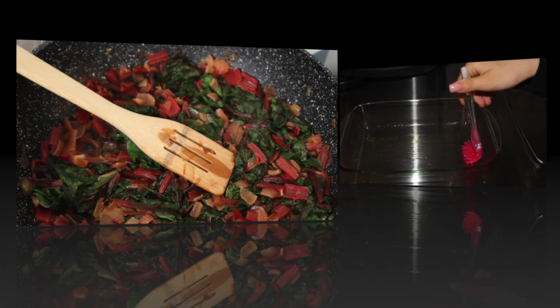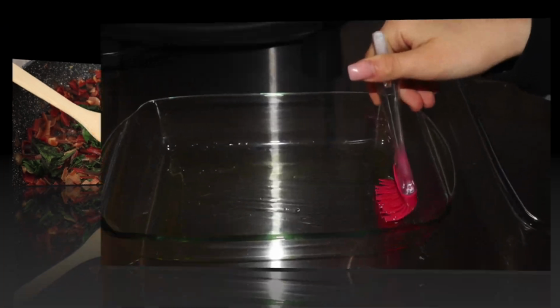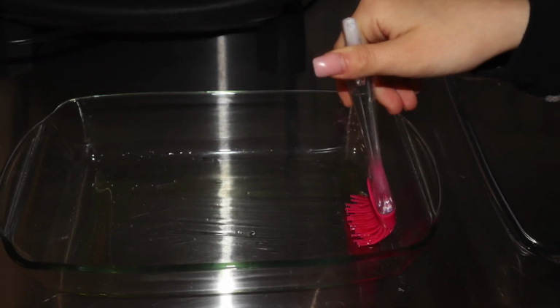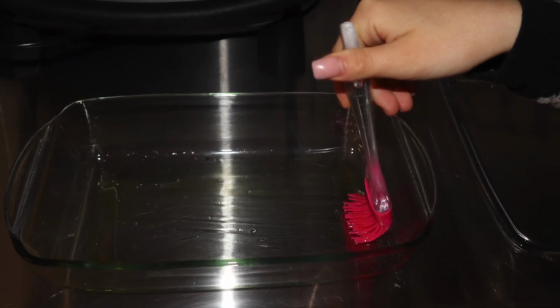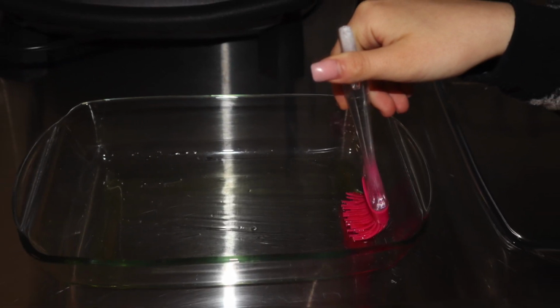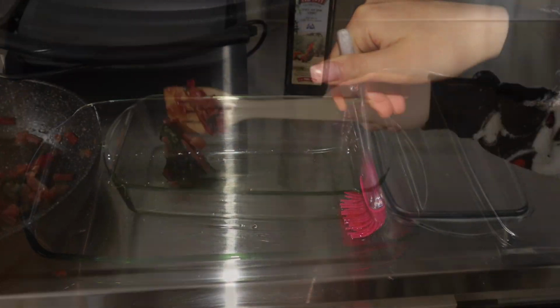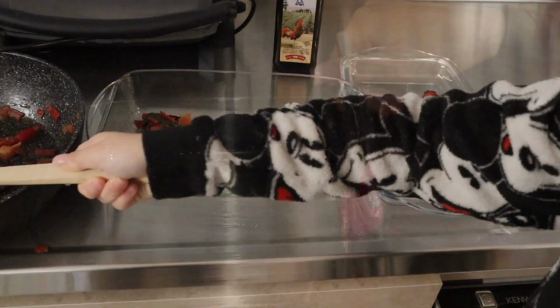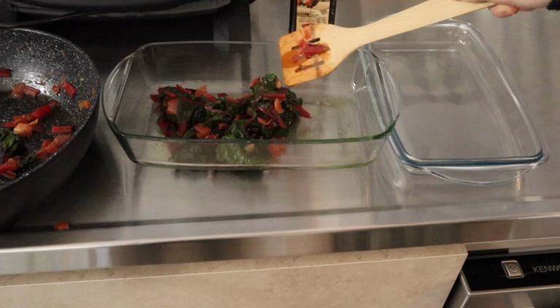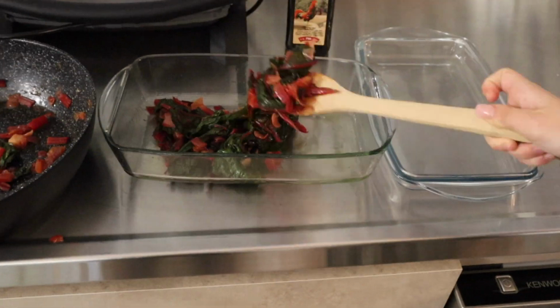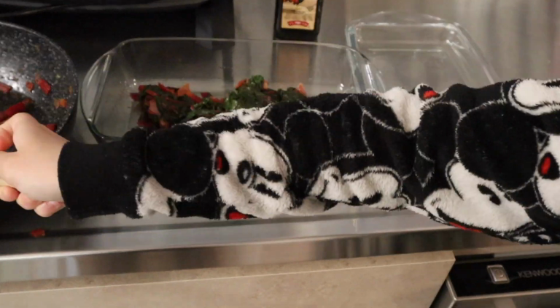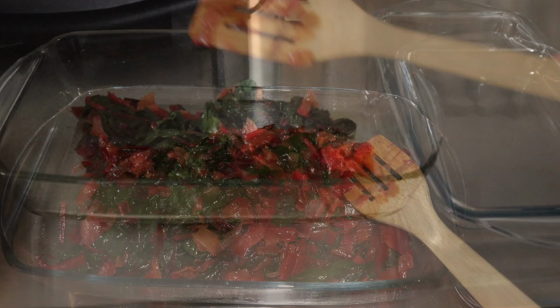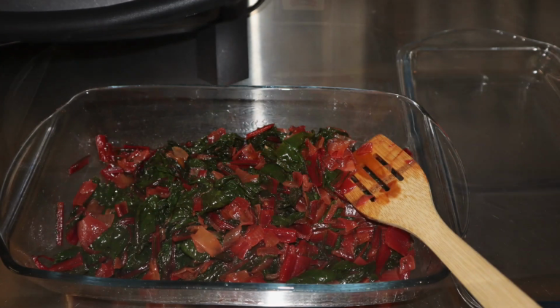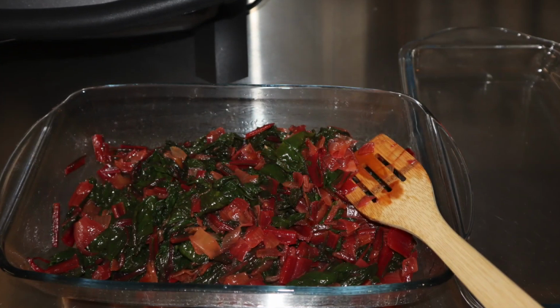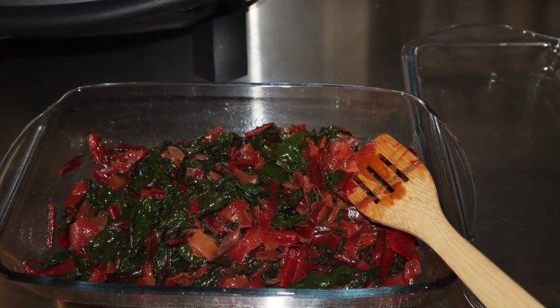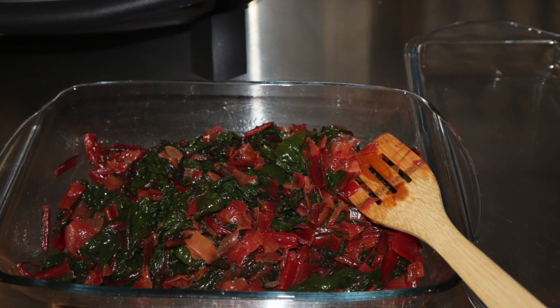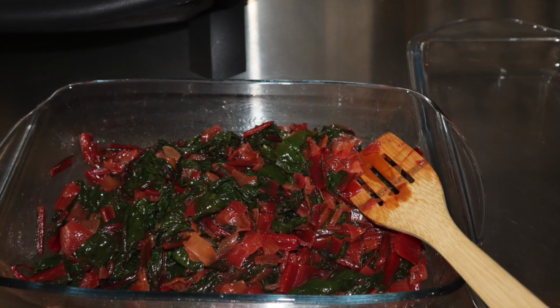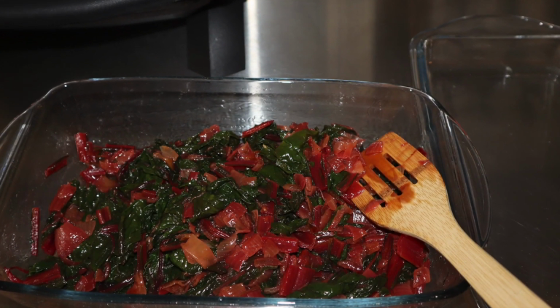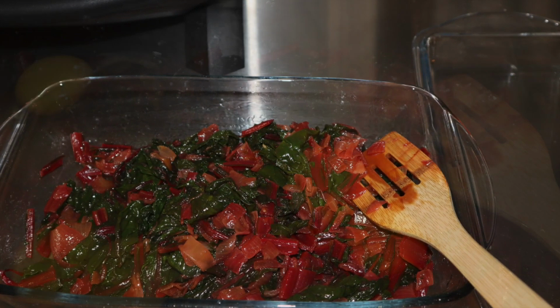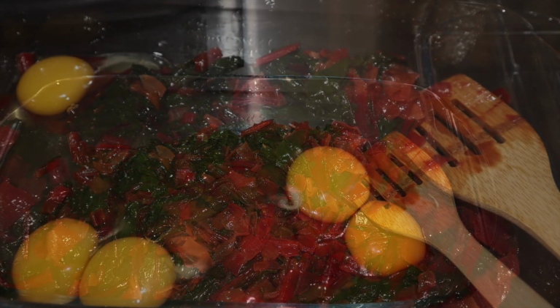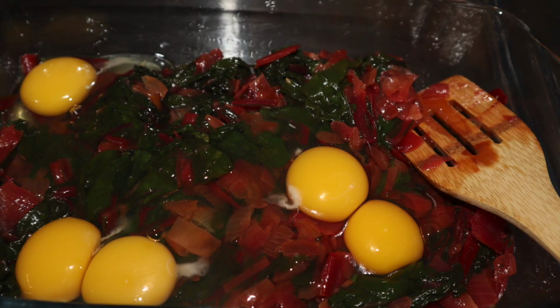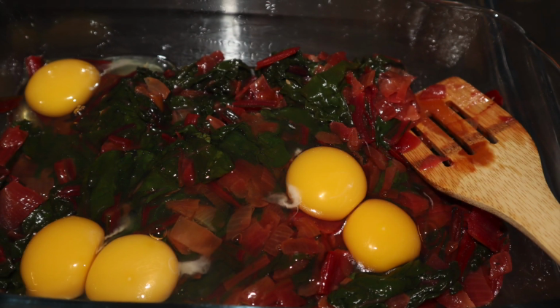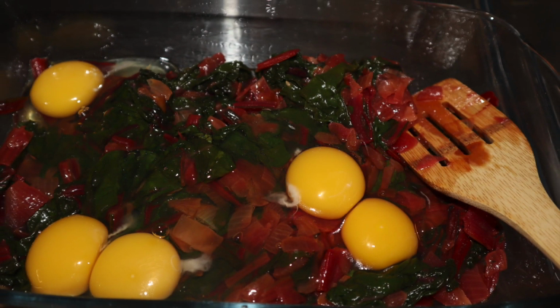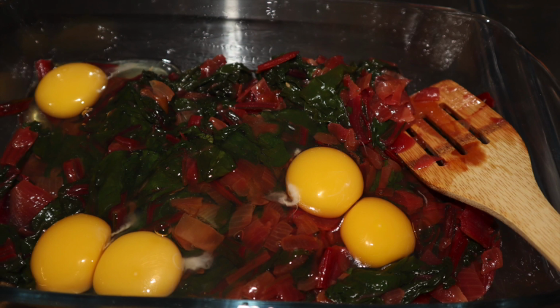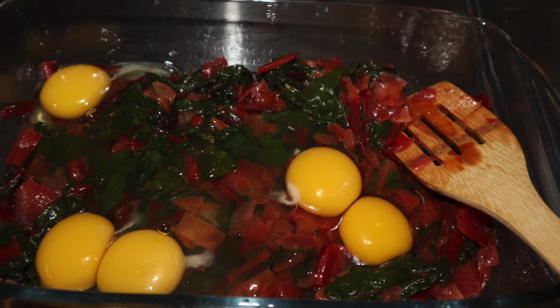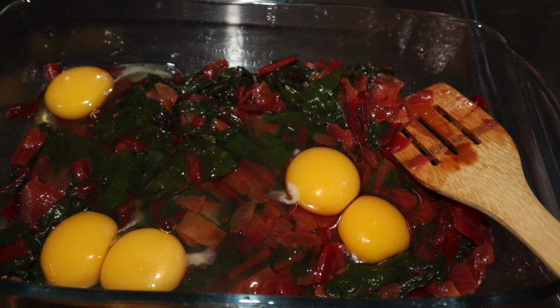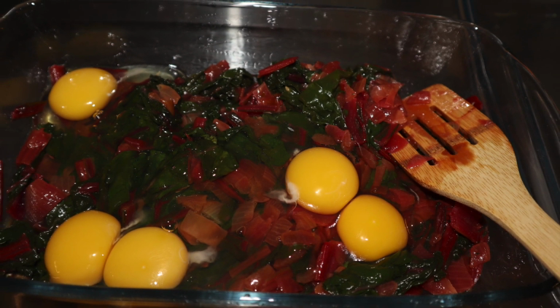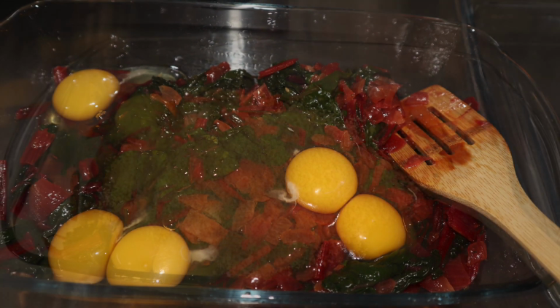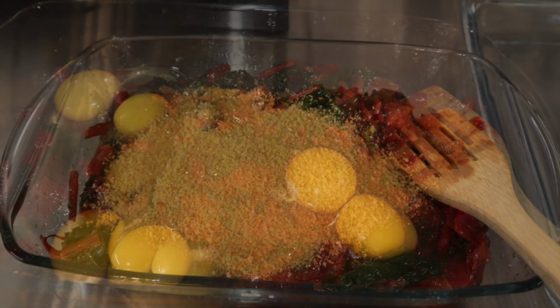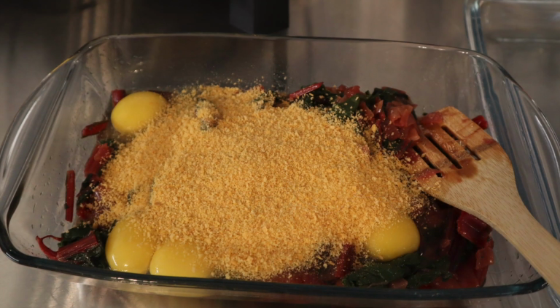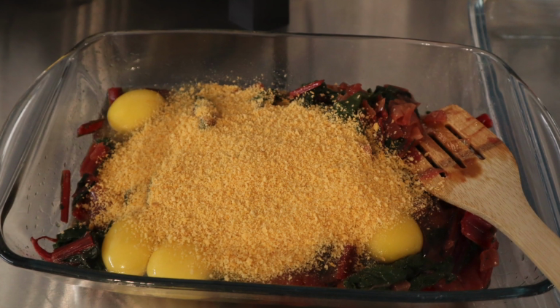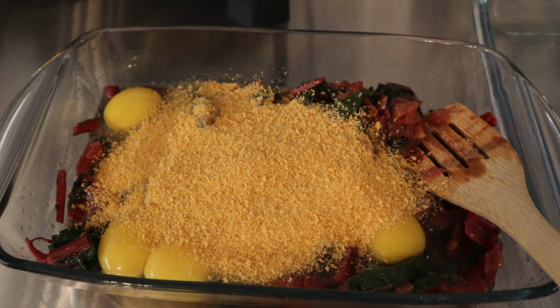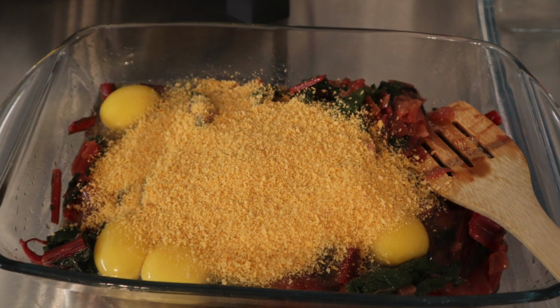Then you oil the pan and spread it evenly. Just to show you the amount. Then you add eggs — we had five eggs.